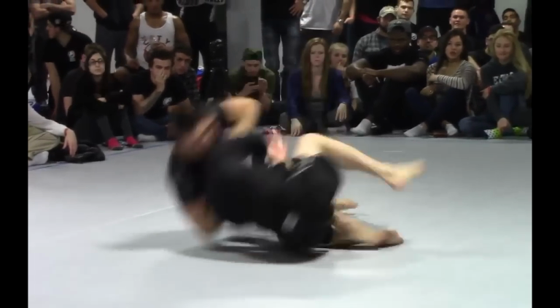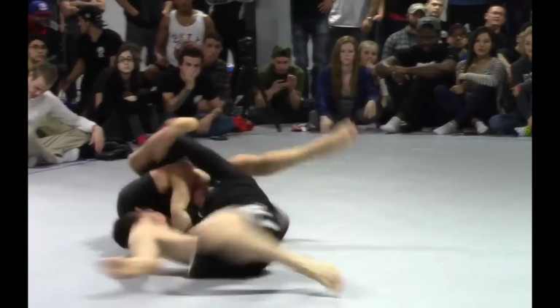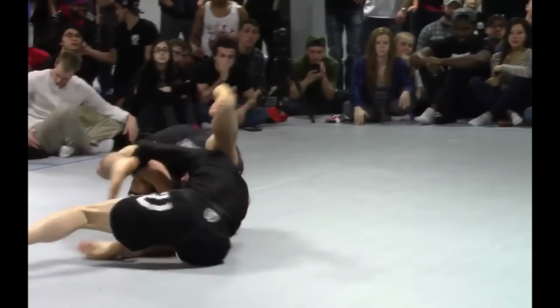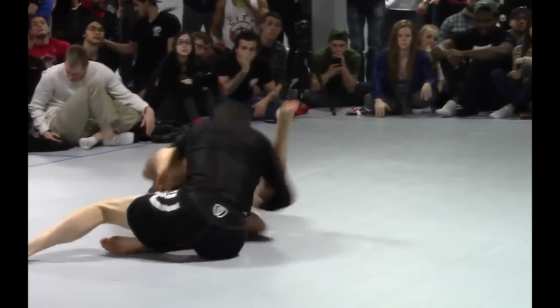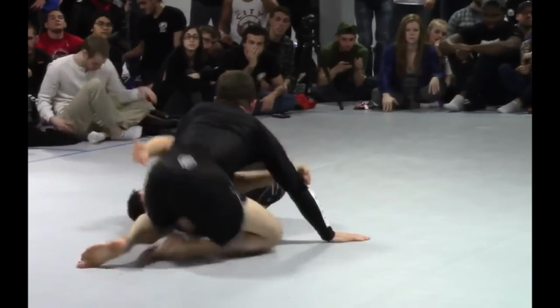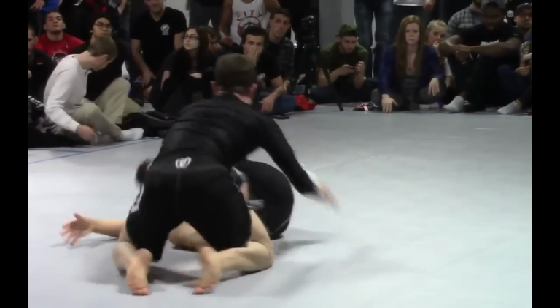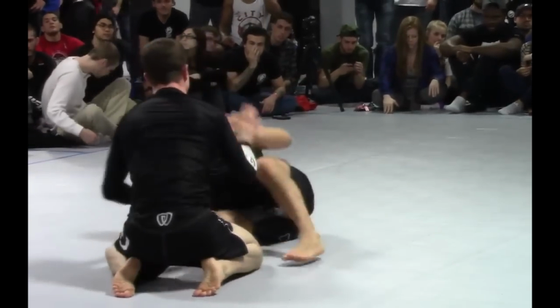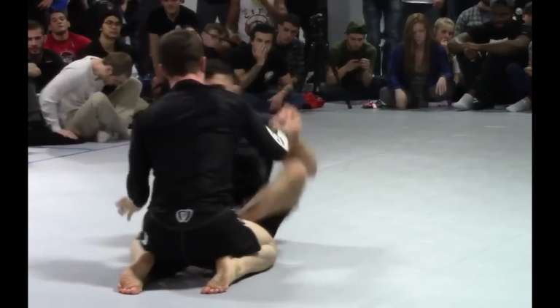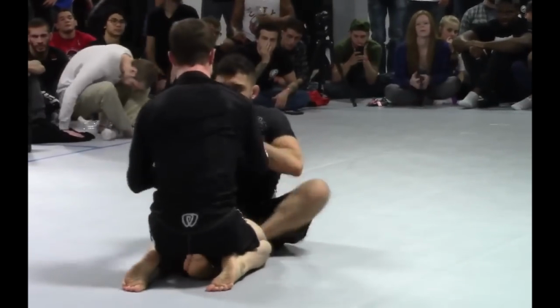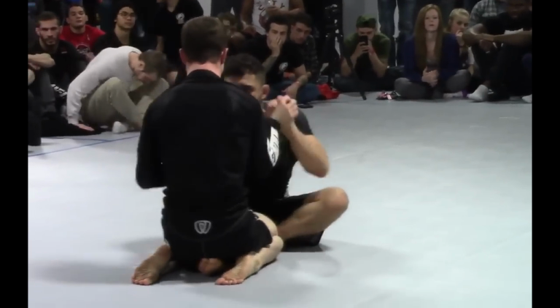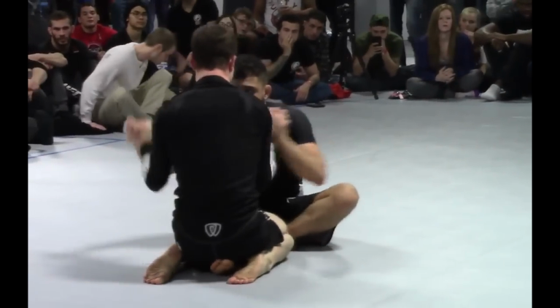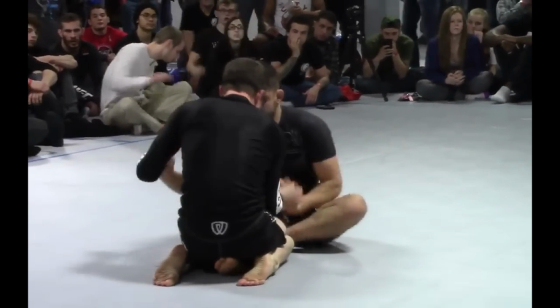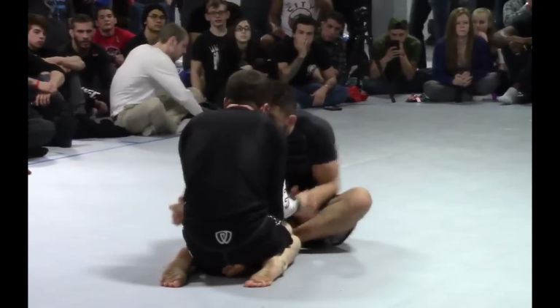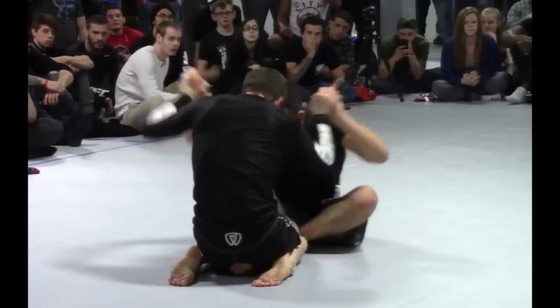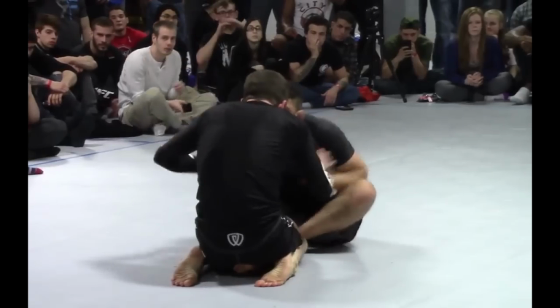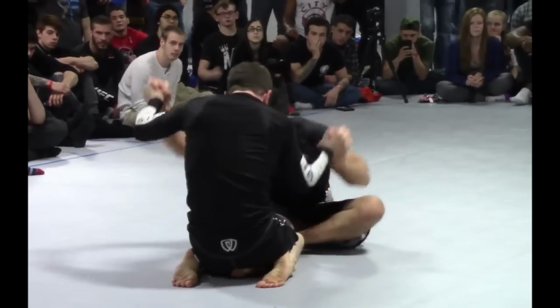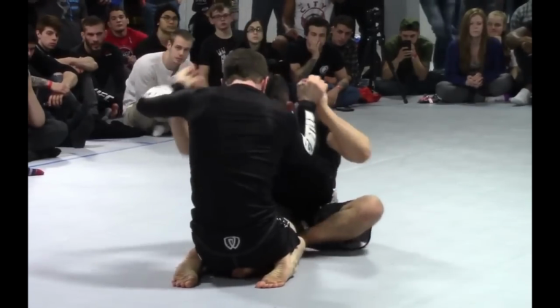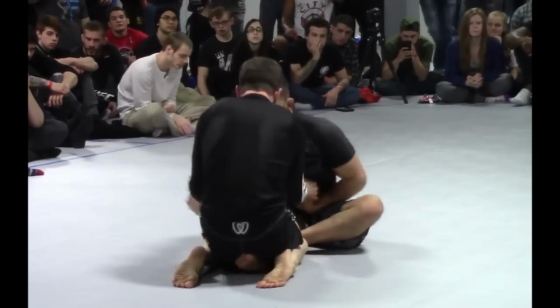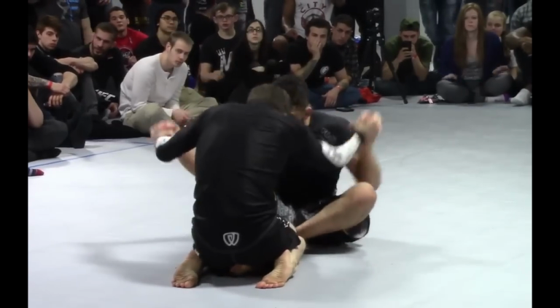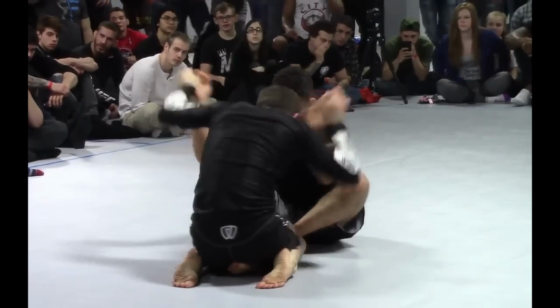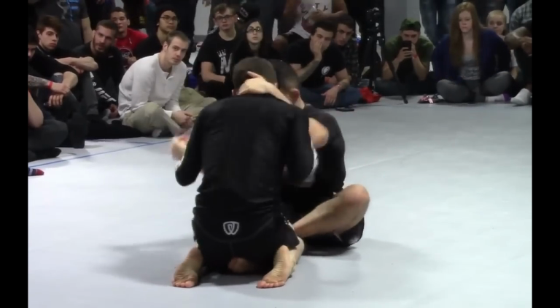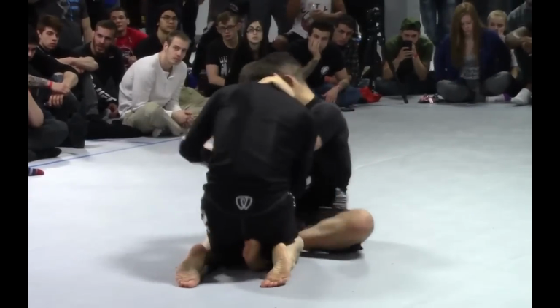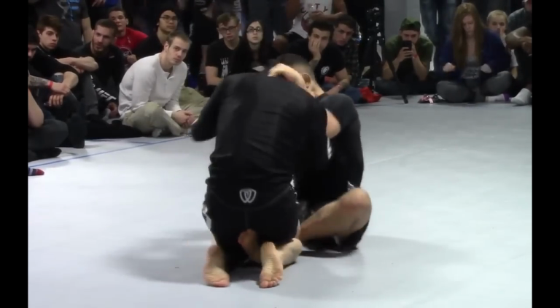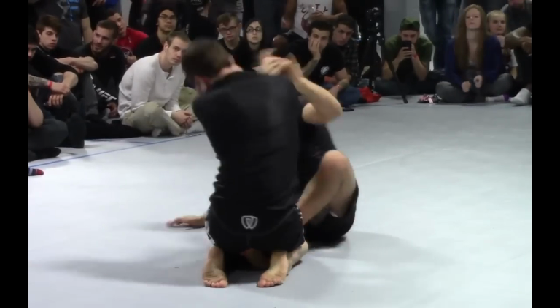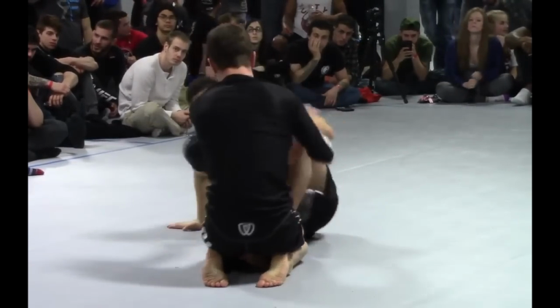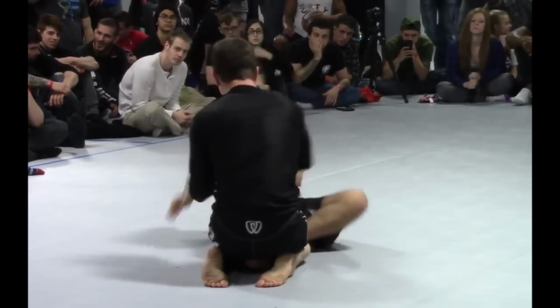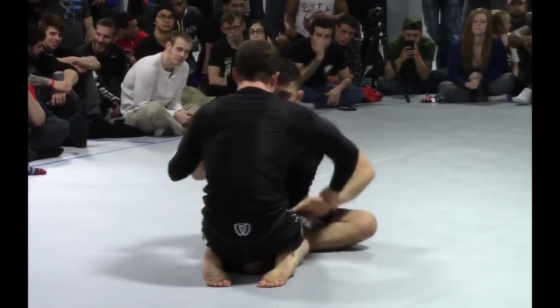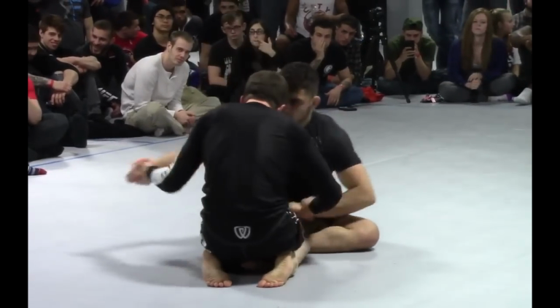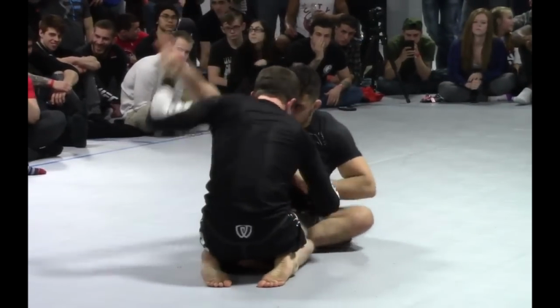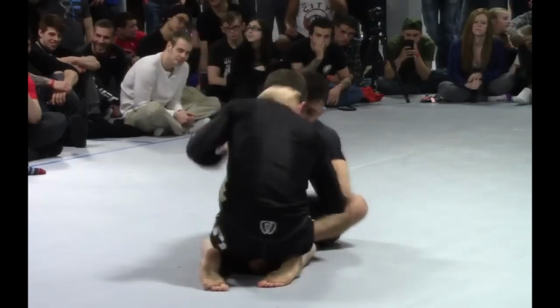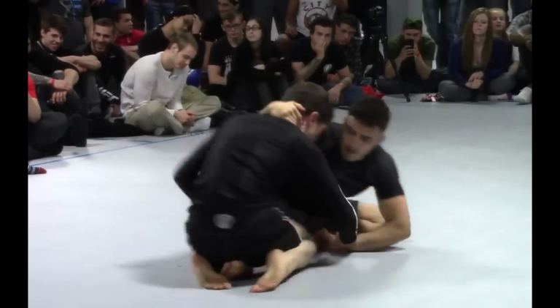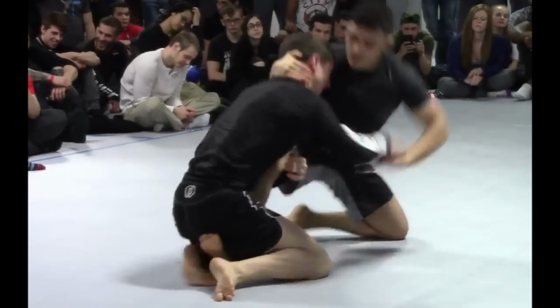Calistein real aggressive. Clay went in on the single leg — again there's no points, no reason to defend it — so Clay gets that takedown with the single leg into butterfly guard.